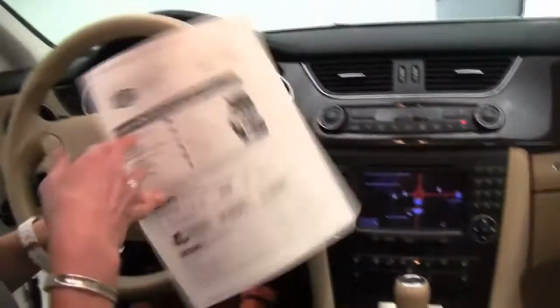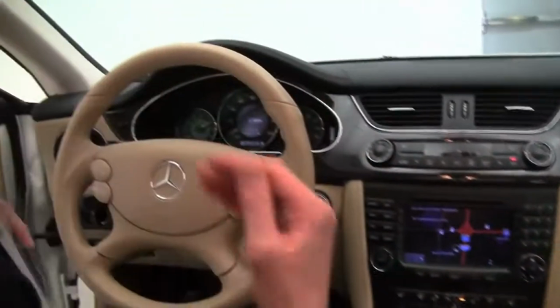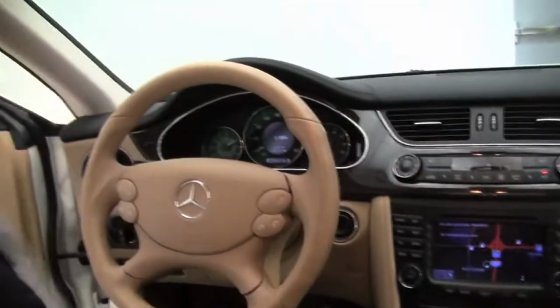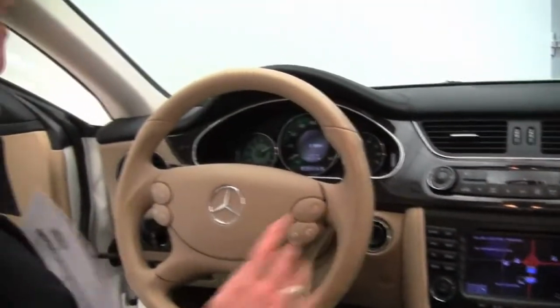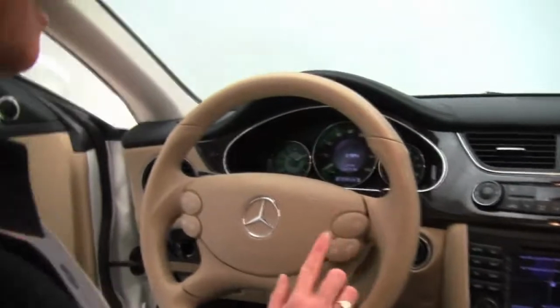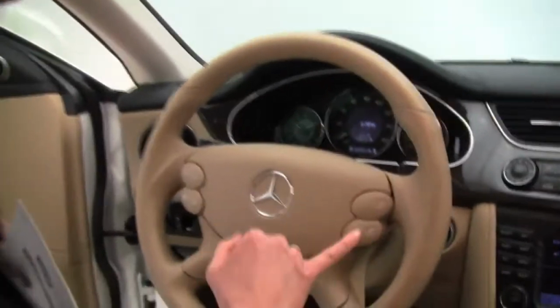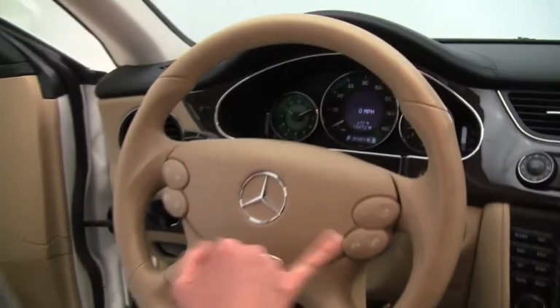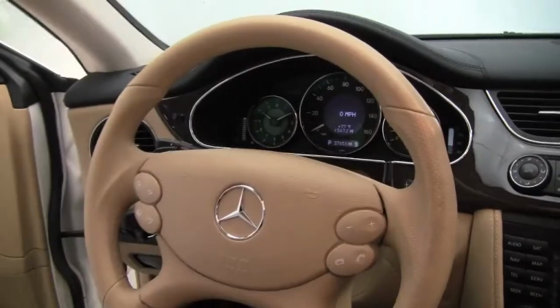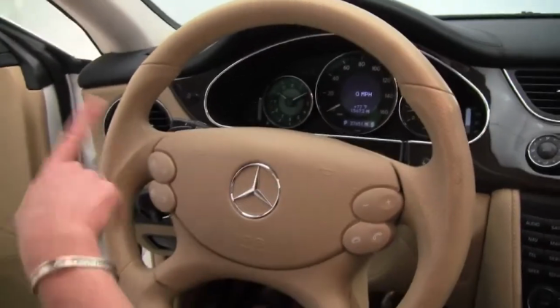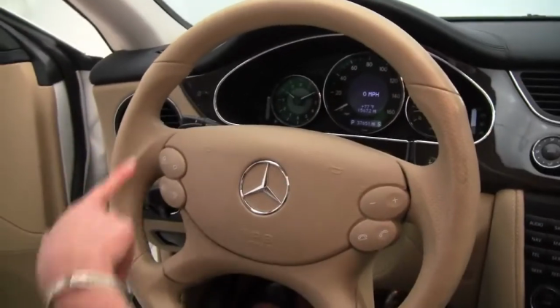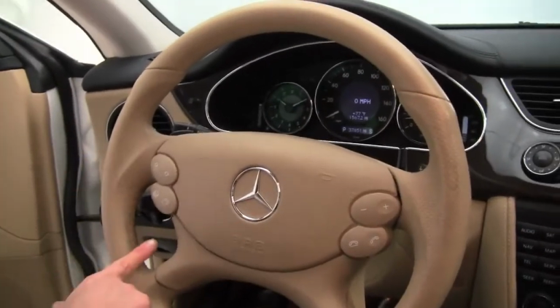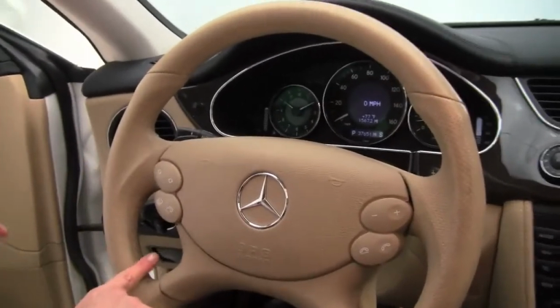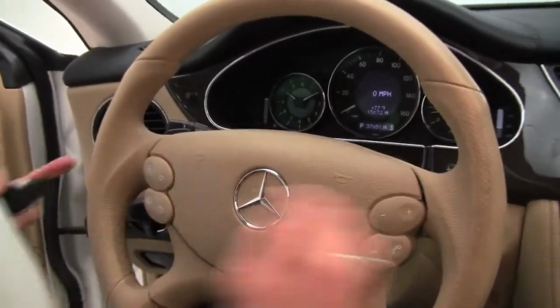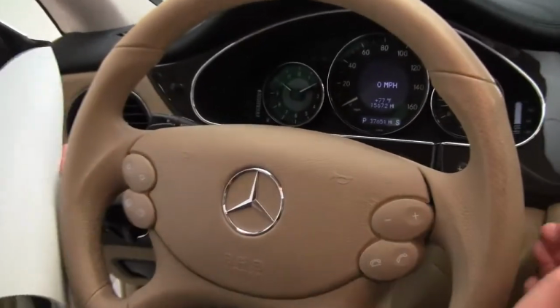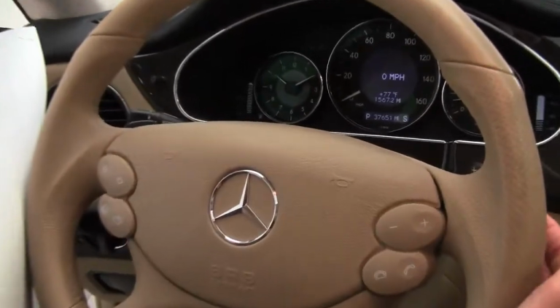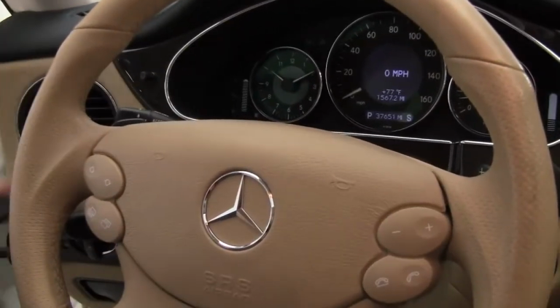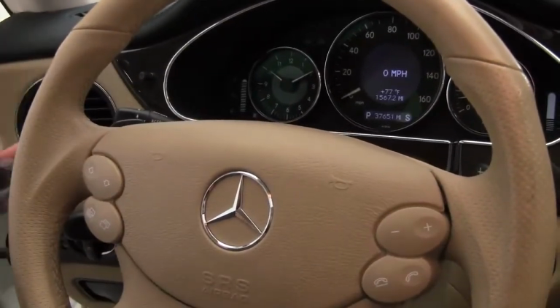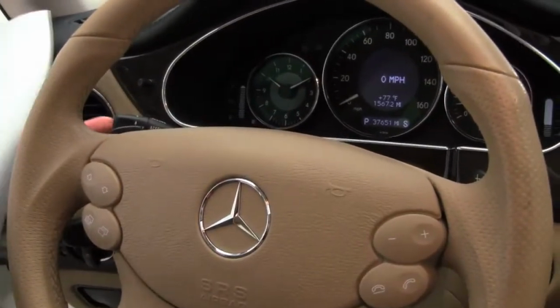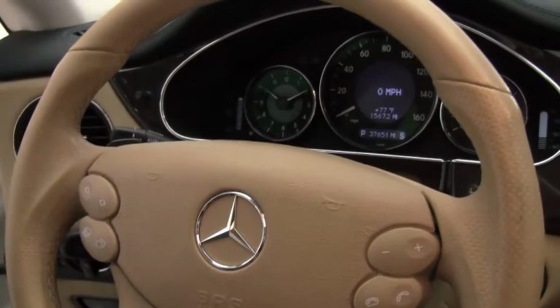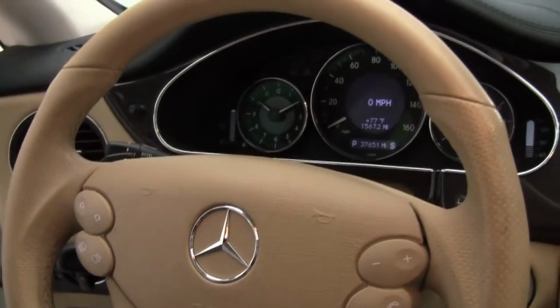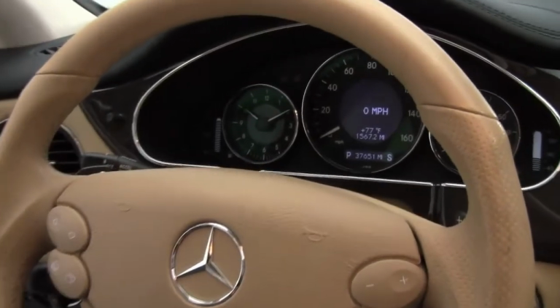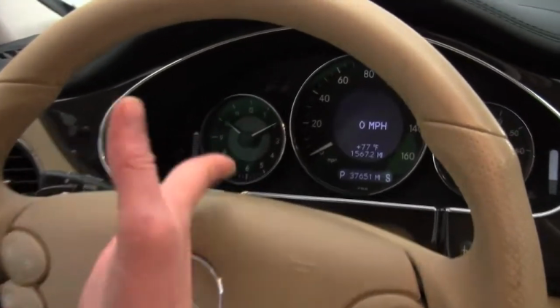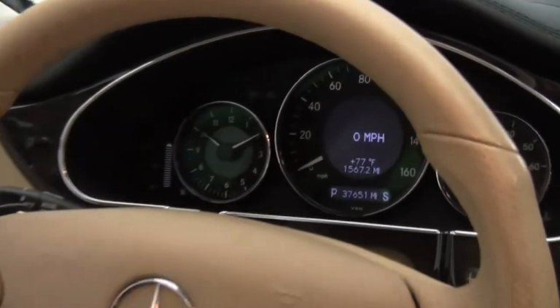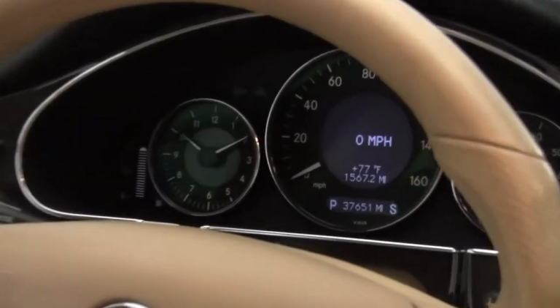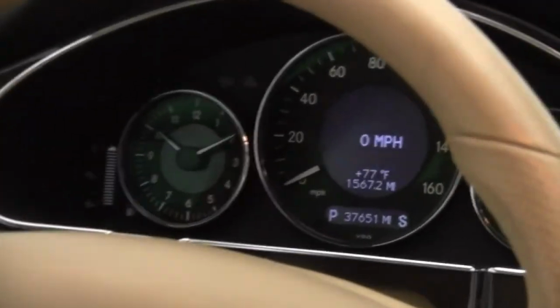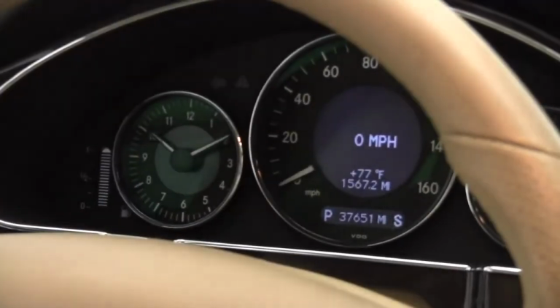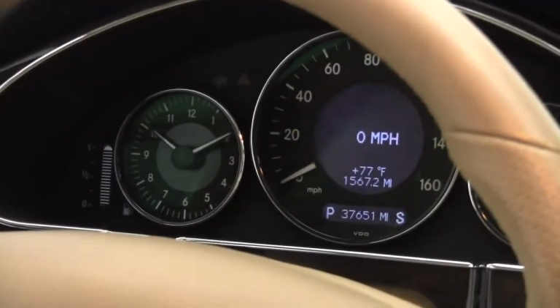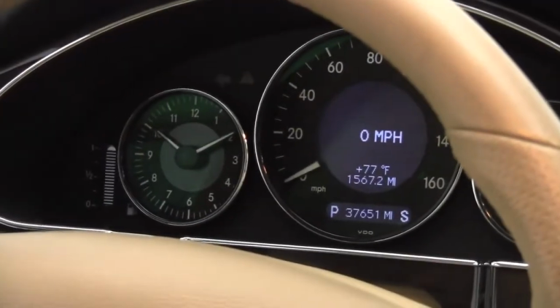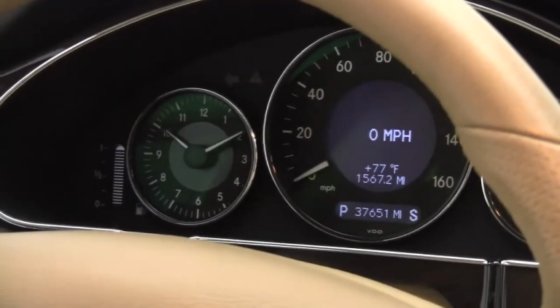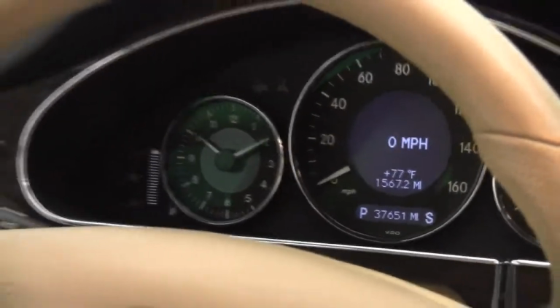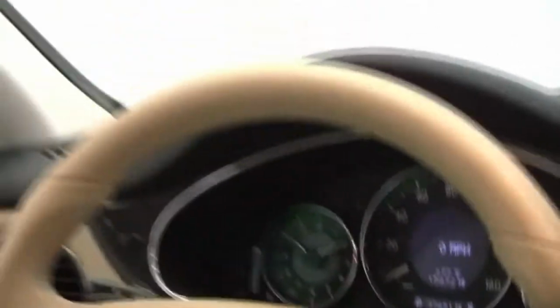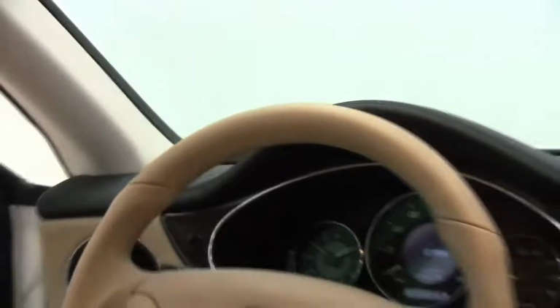The upholstery is in wonderful condition. Bluetooth capabilities, steering wheel-mounted audio controls, paddle shifters, cruise control. And as you can see, the vehicle has just 37,651 miles on it.